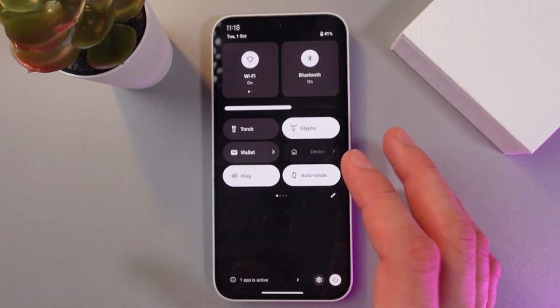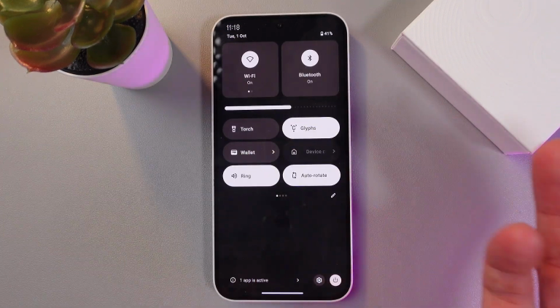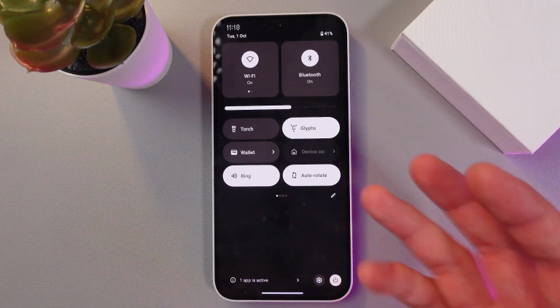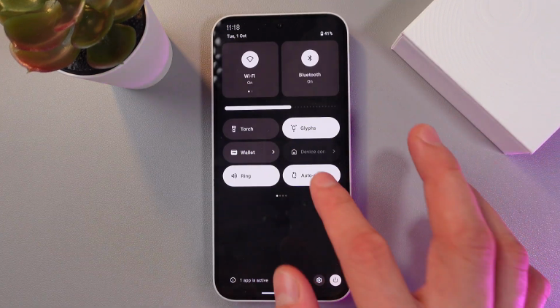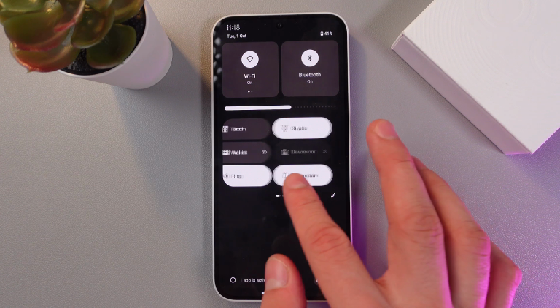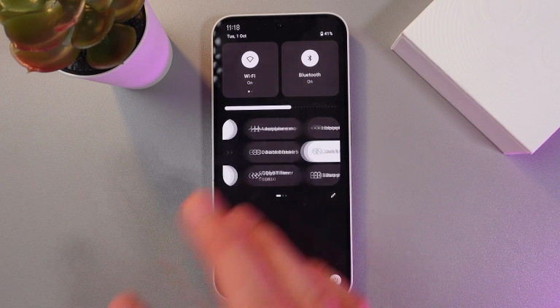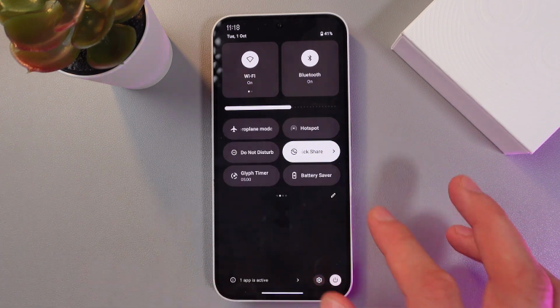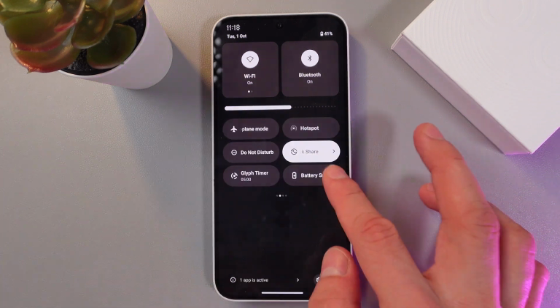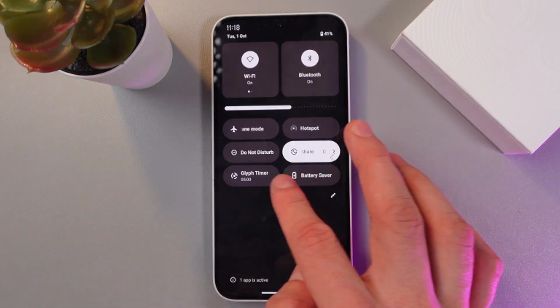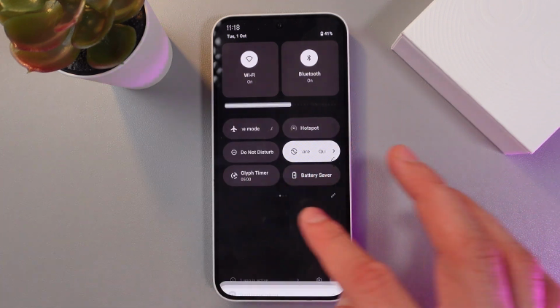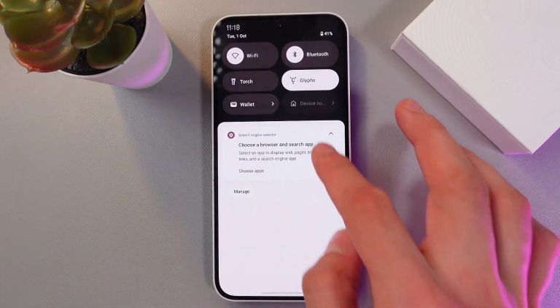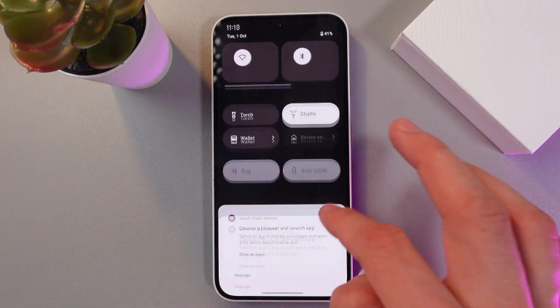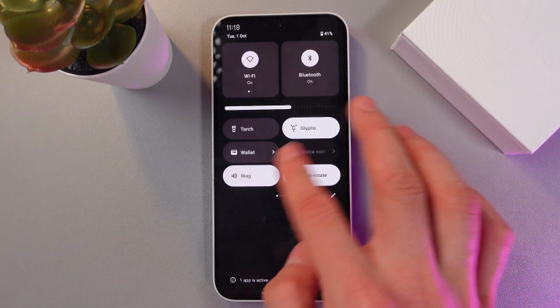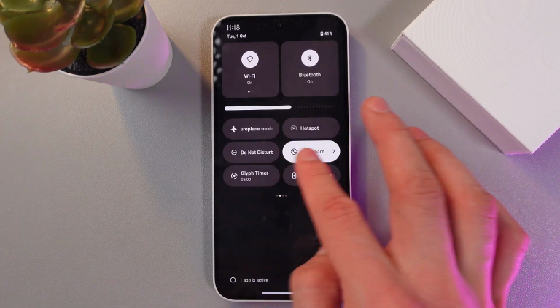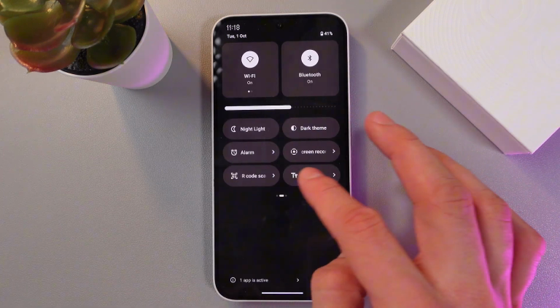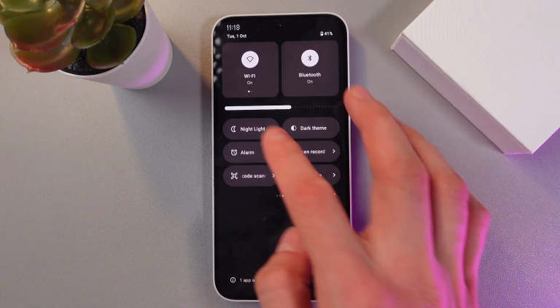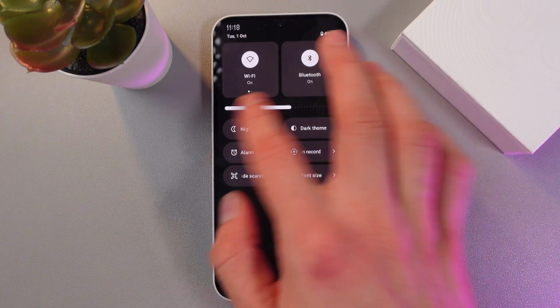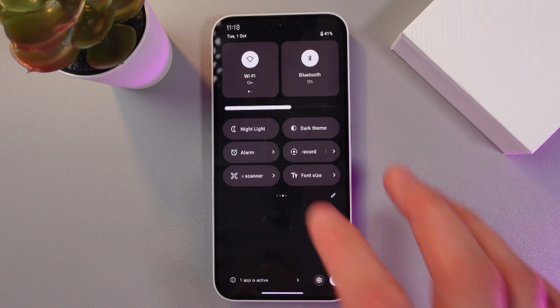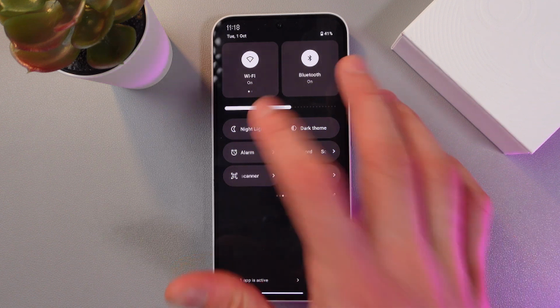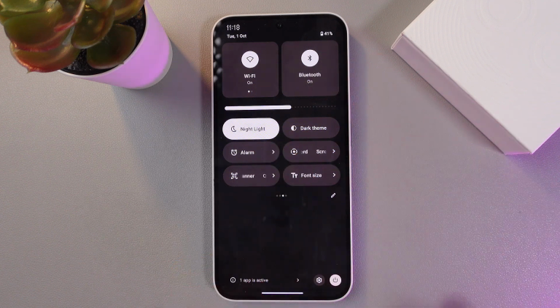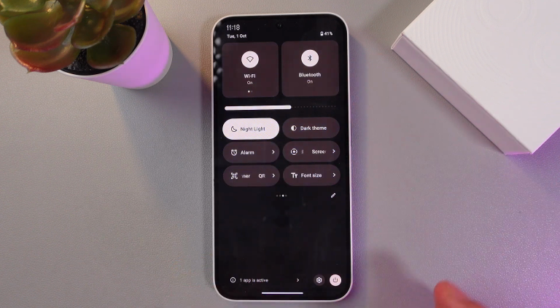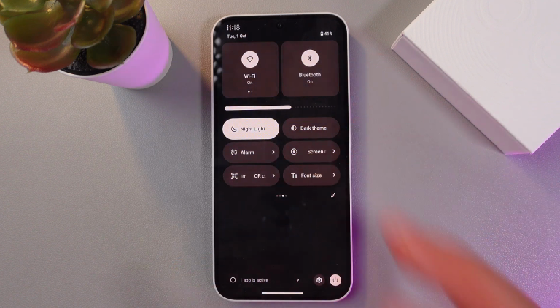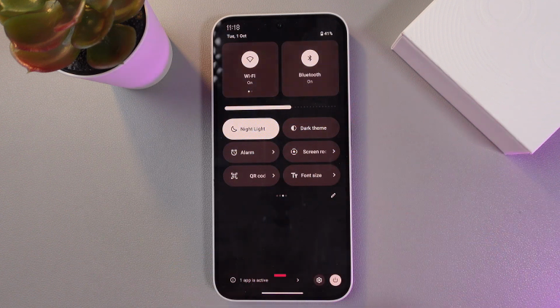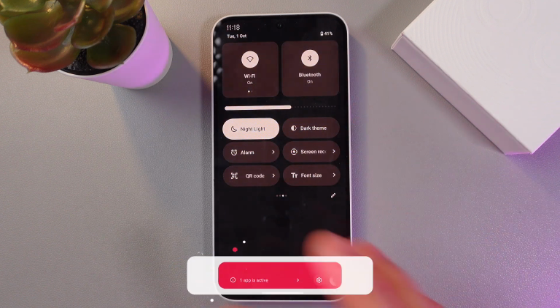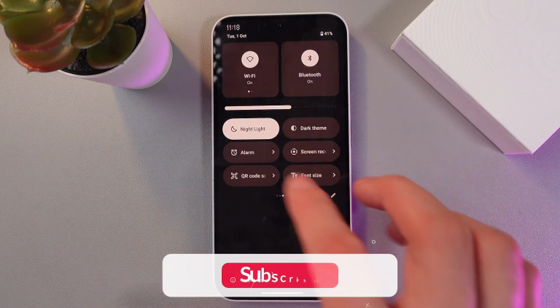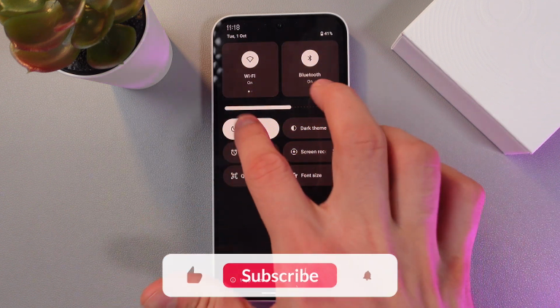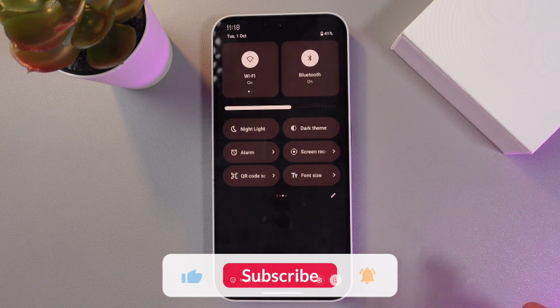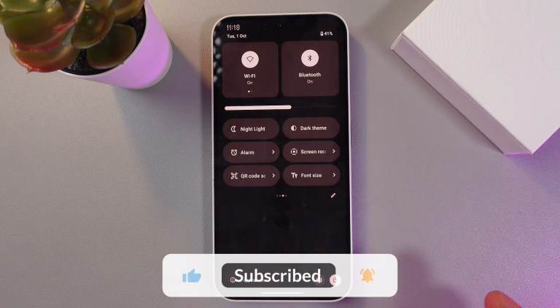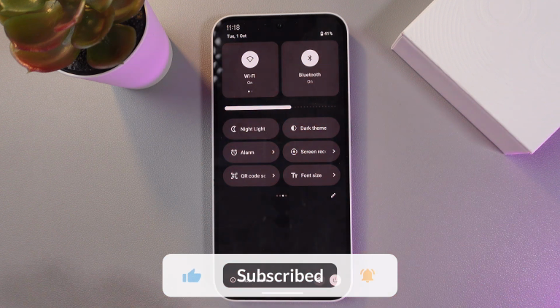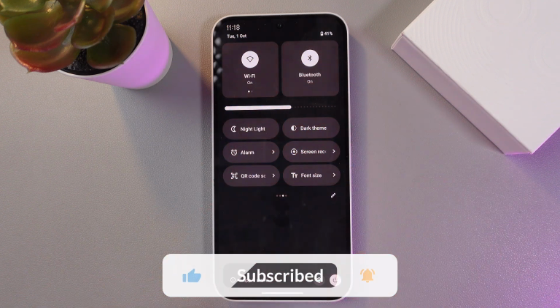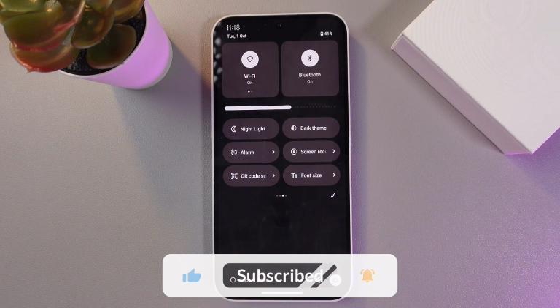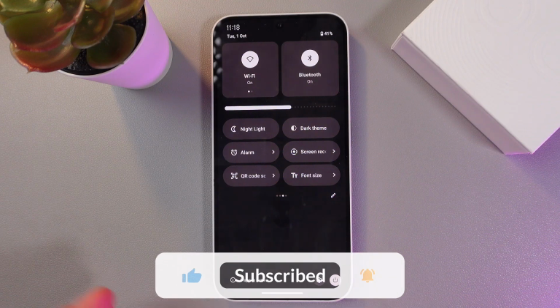Here in the list of quick tiles you are to find your nightlight. So just like this, let's look through them — here it is. Tap on it, now it is available. To turn it off, tap on the logo one more time — now it's off, easy as that.